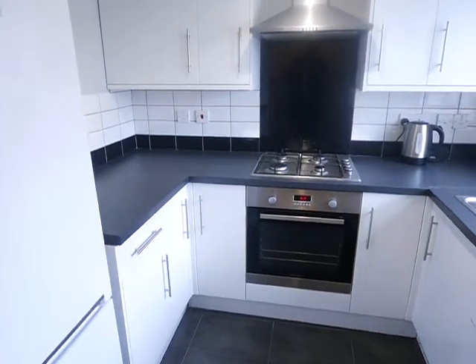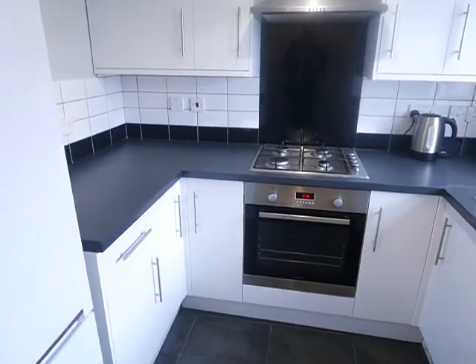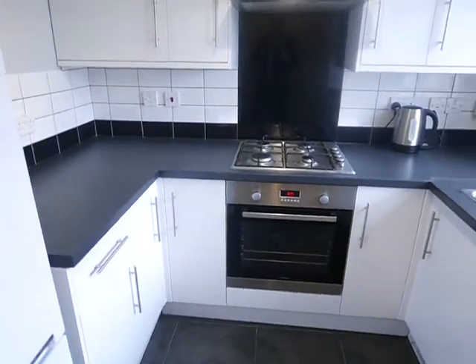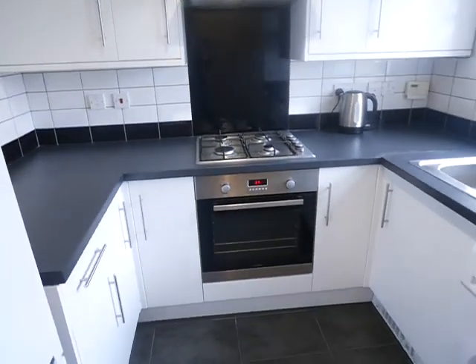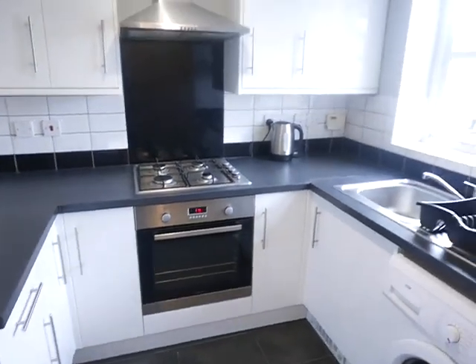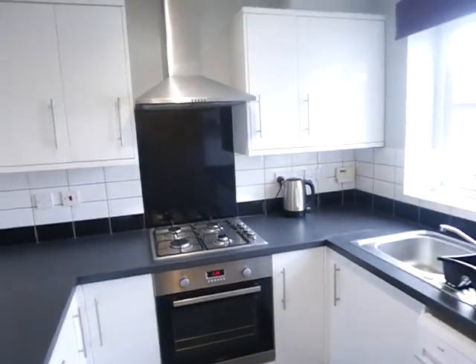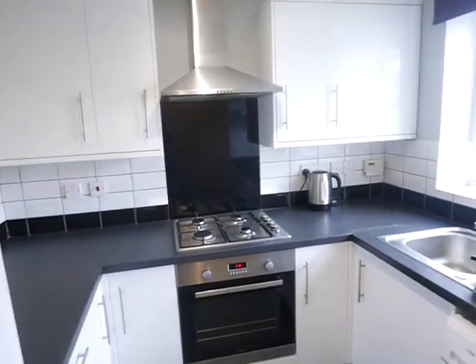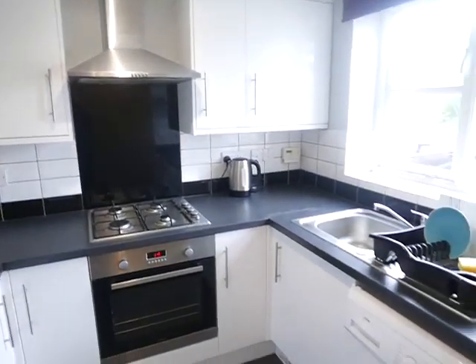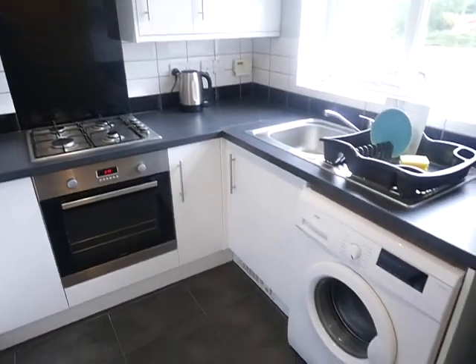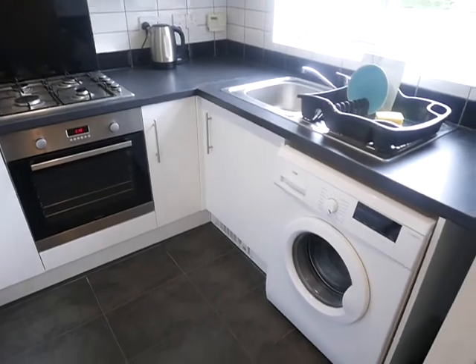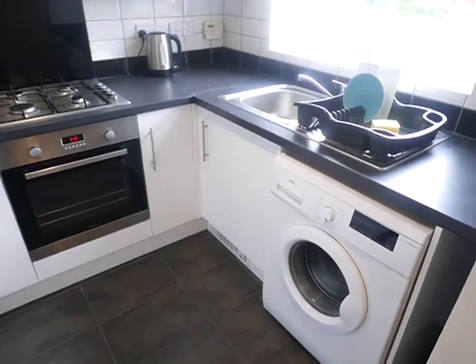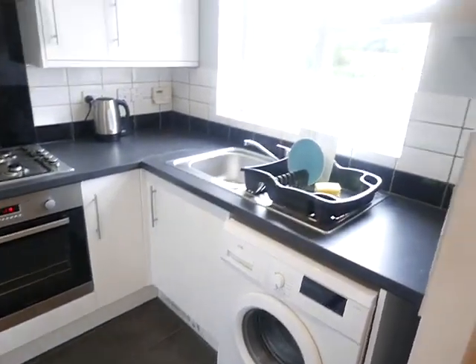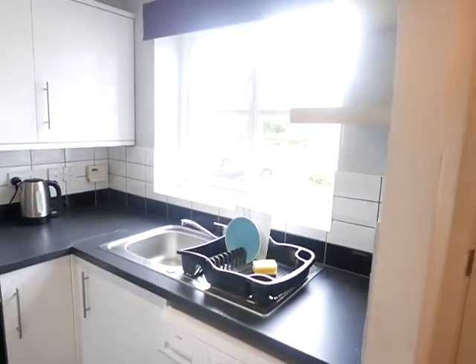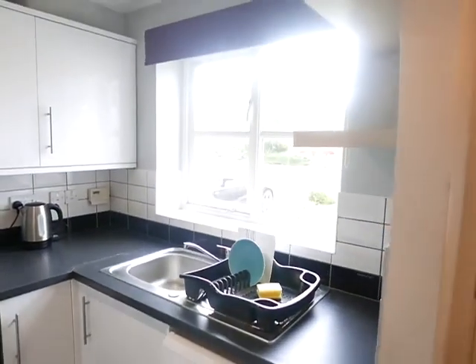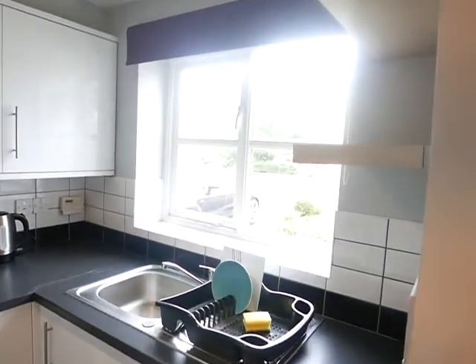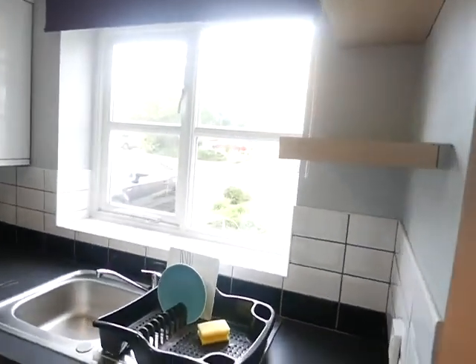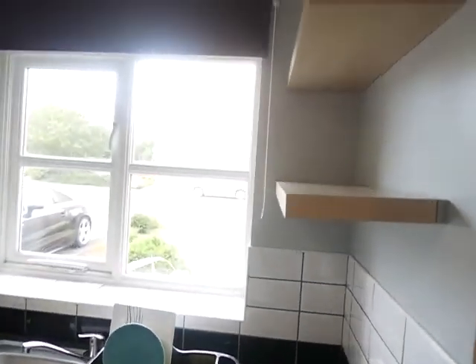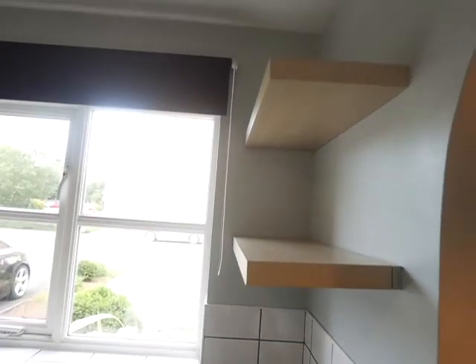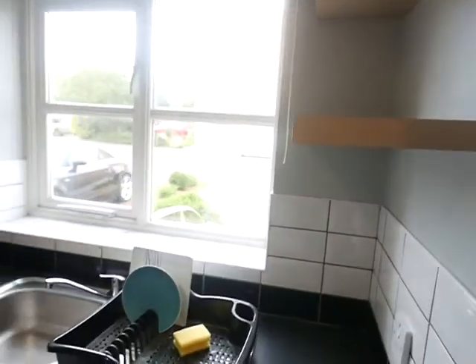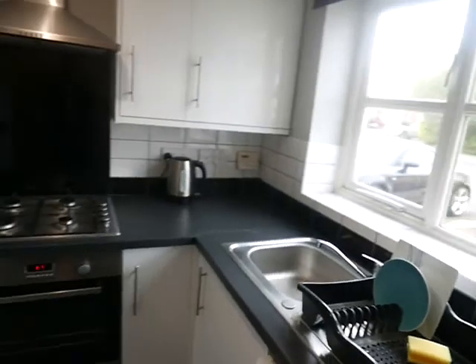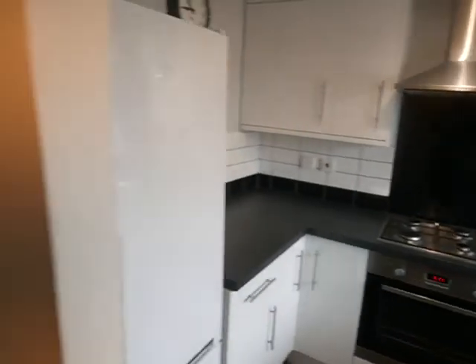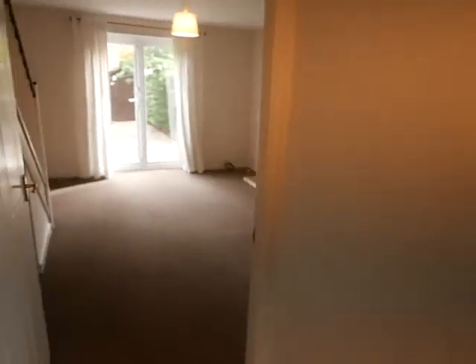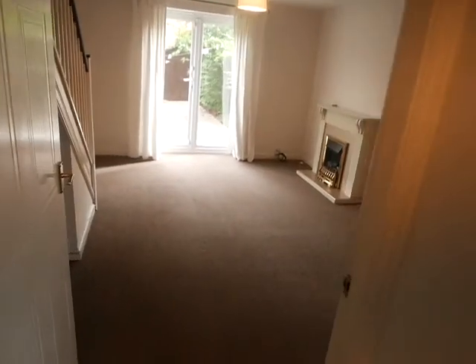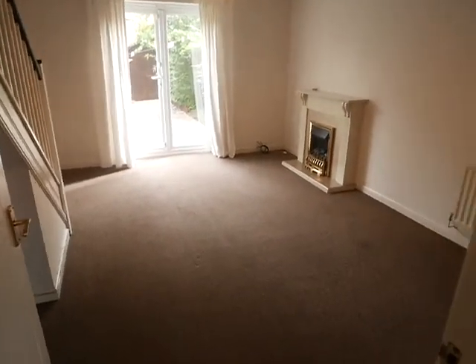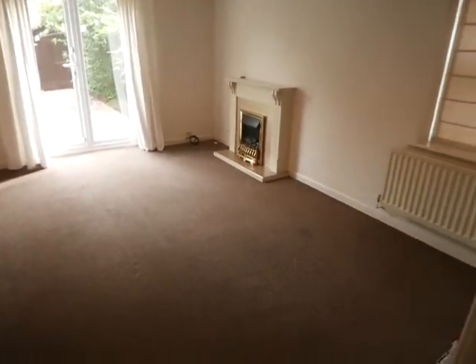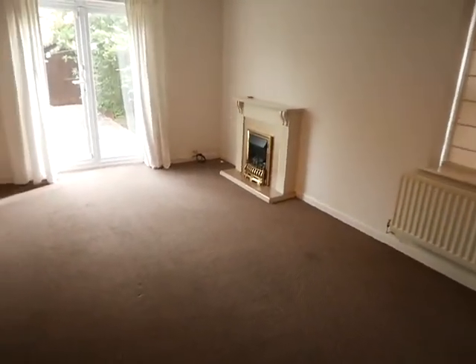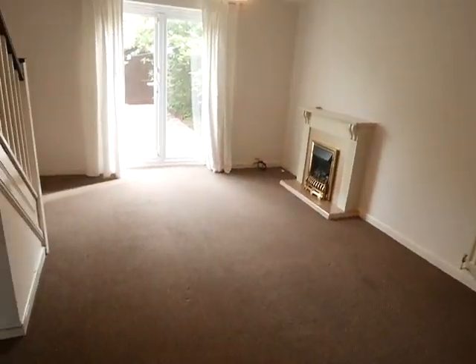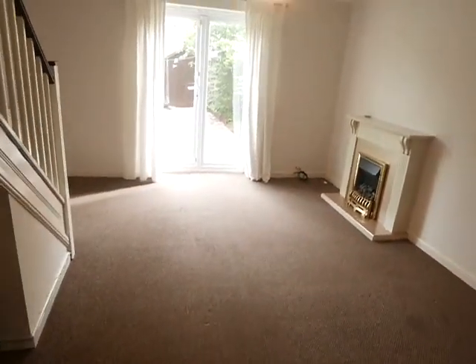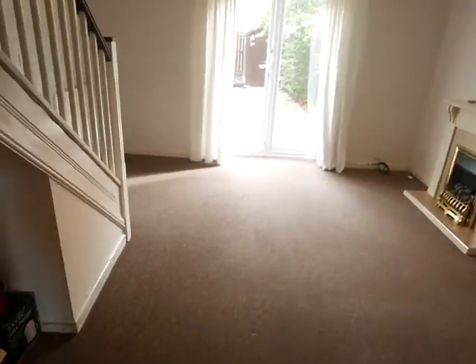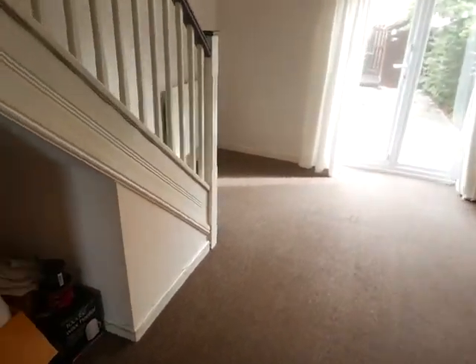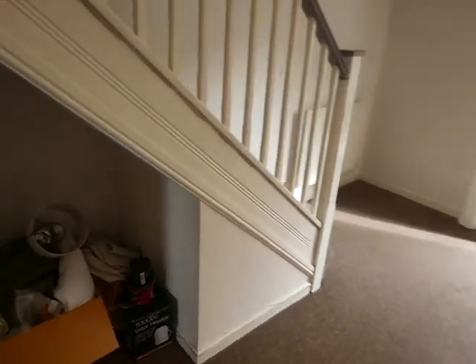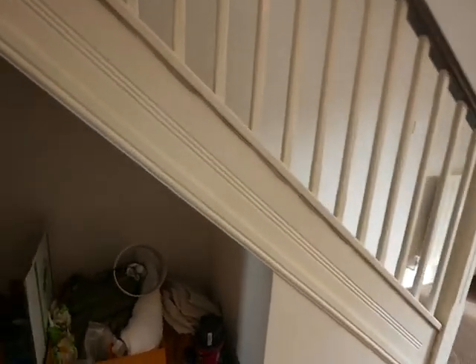There's a gas hob and electric oven, obviously plenty of cupboard space and a washing machine as well, overlooking the front, and a couple of shelves as well.